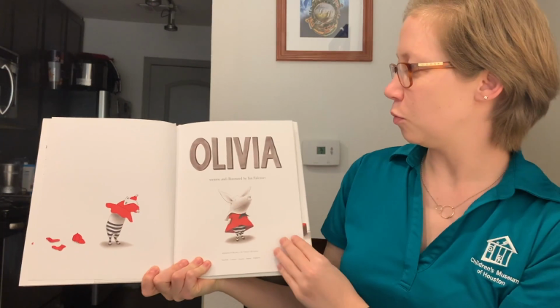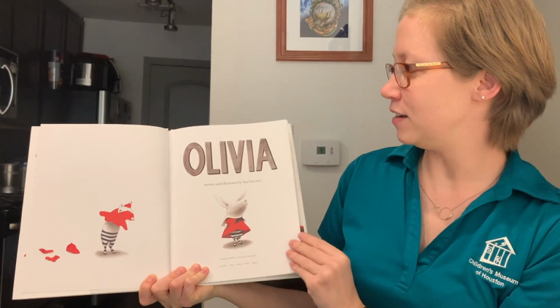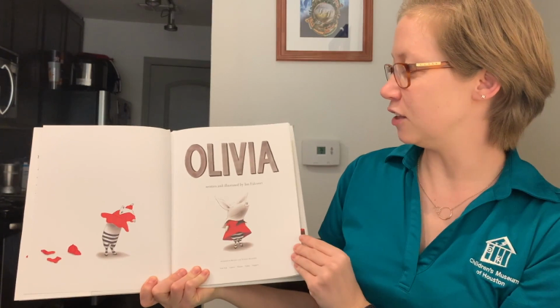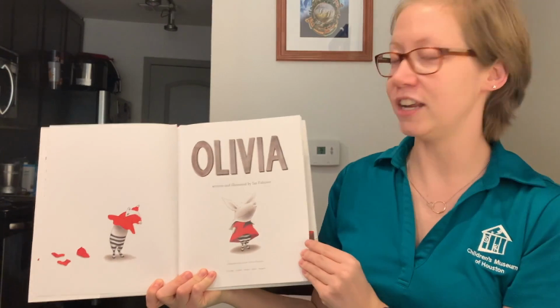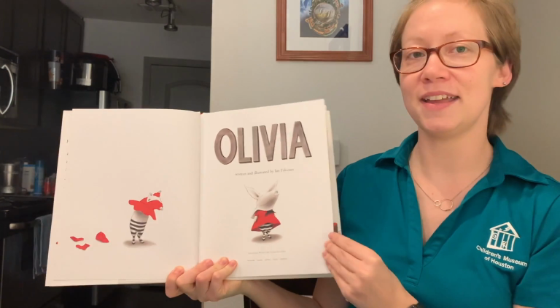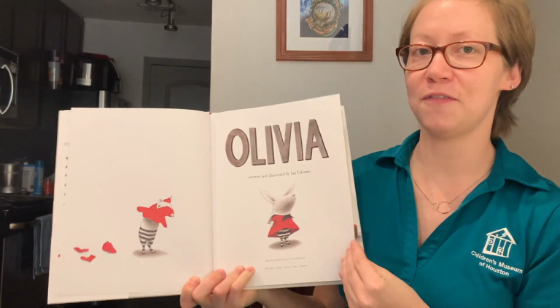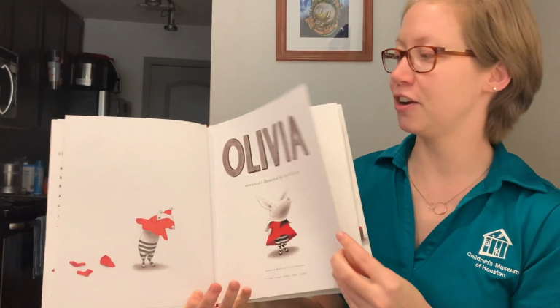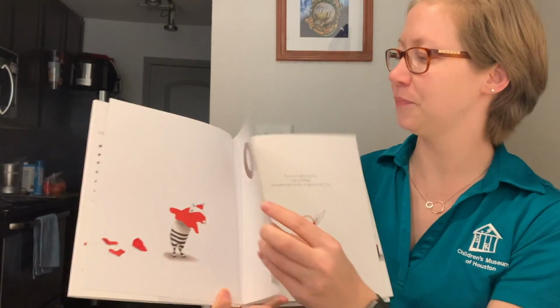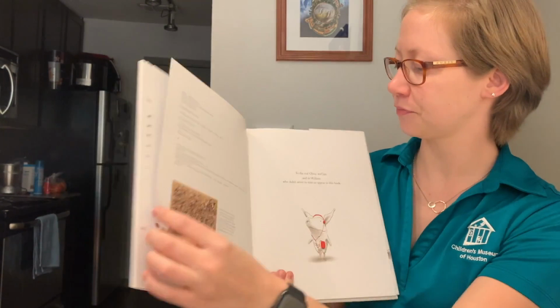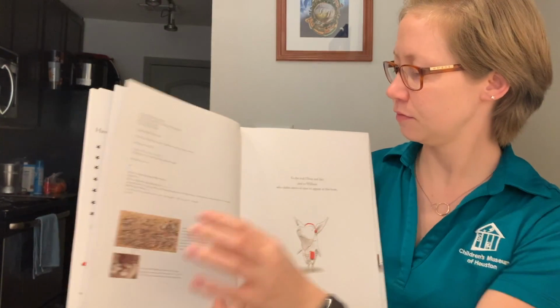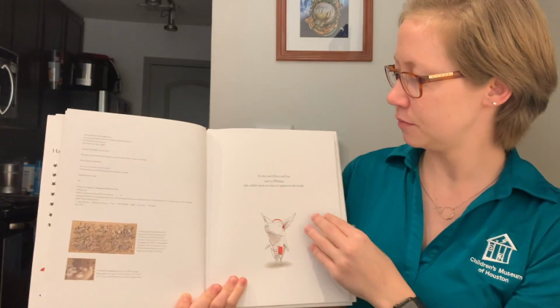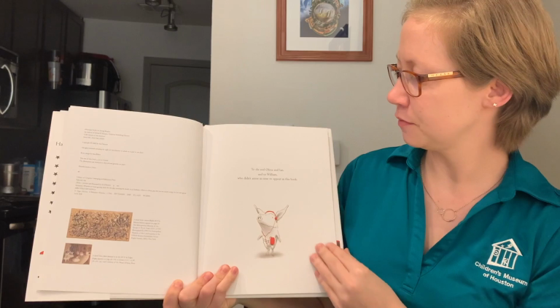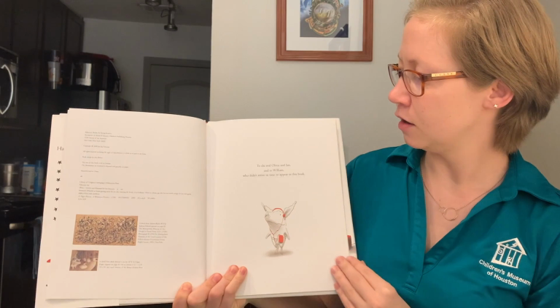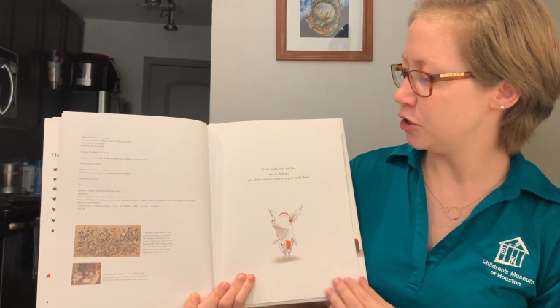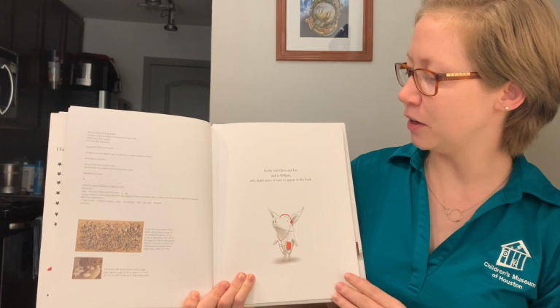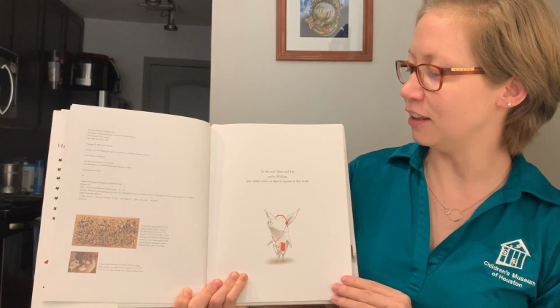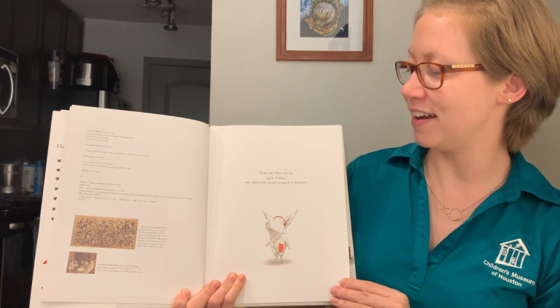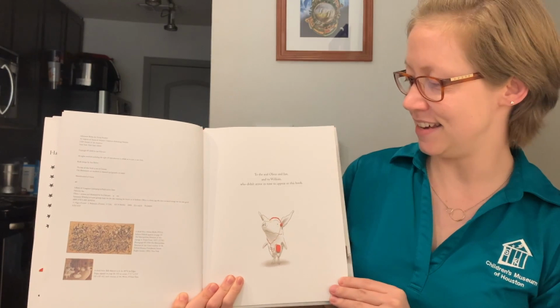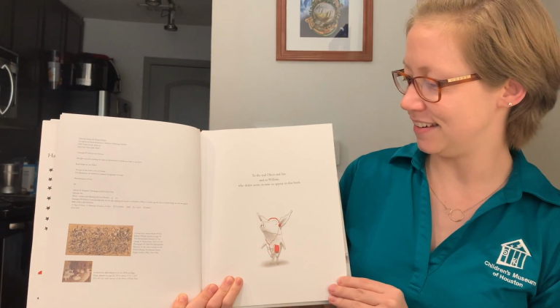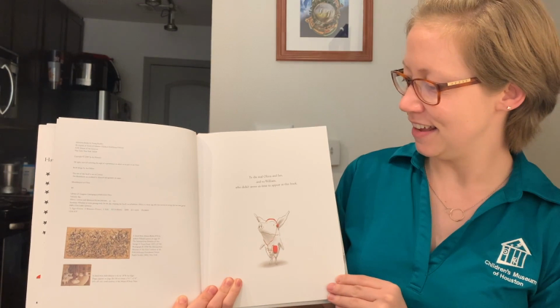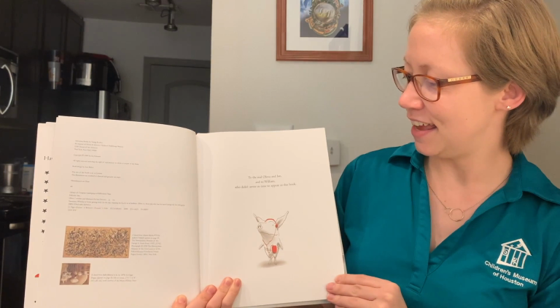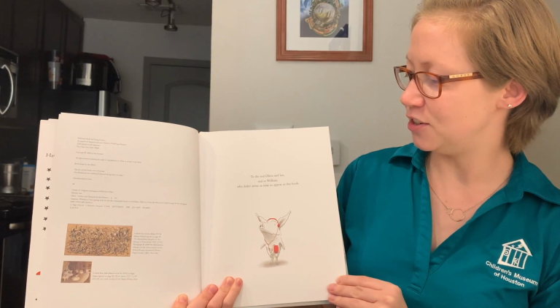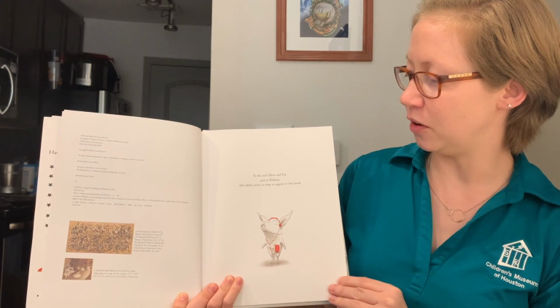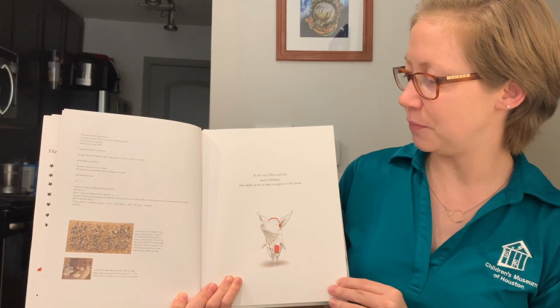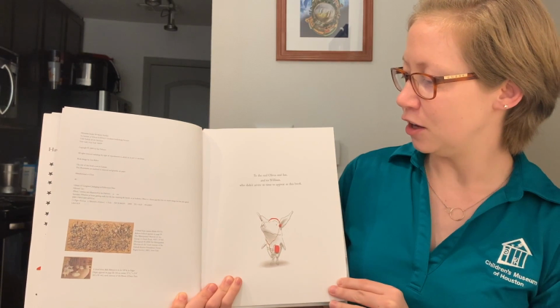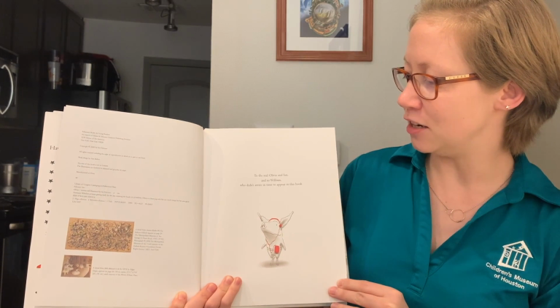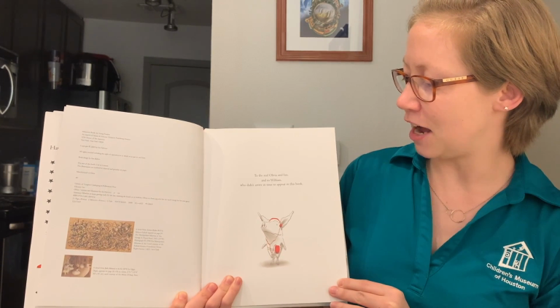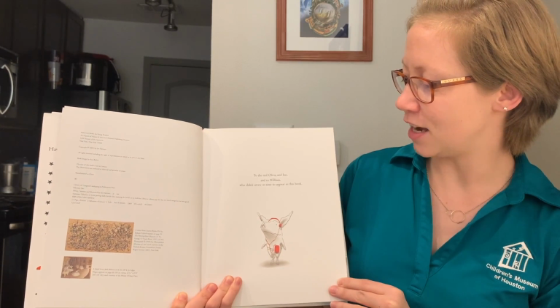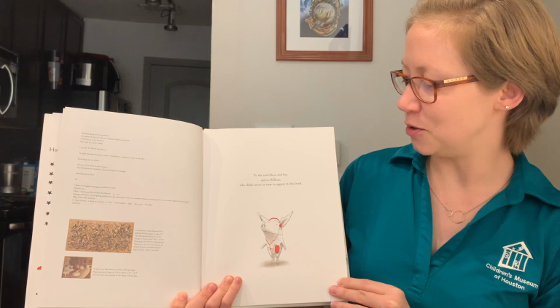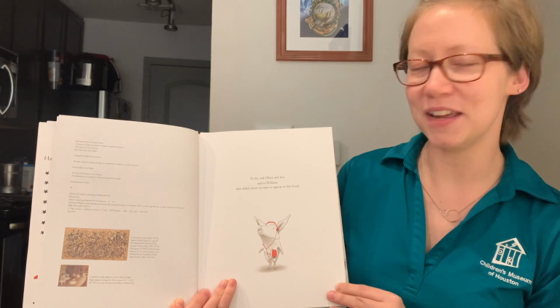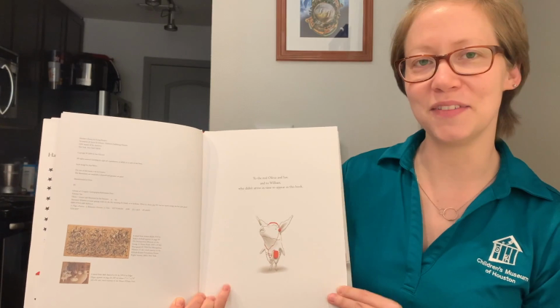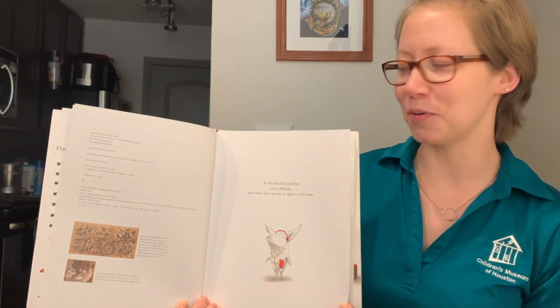Written and illustrated by Ian Falconer. To the real Olivia and Ian, and to William, who didn't arrive in time to appear in this book.